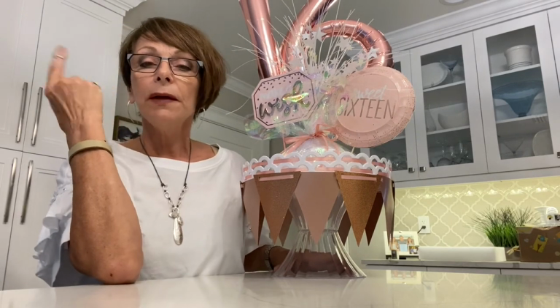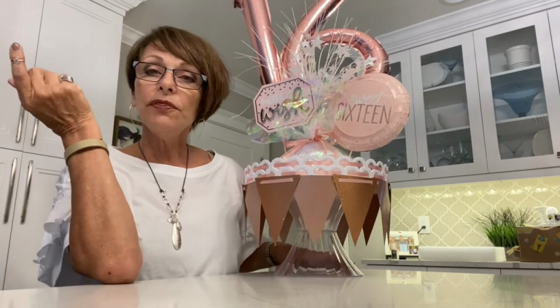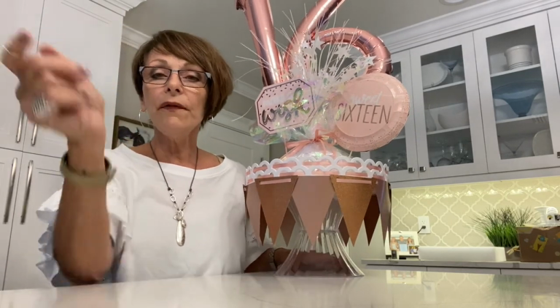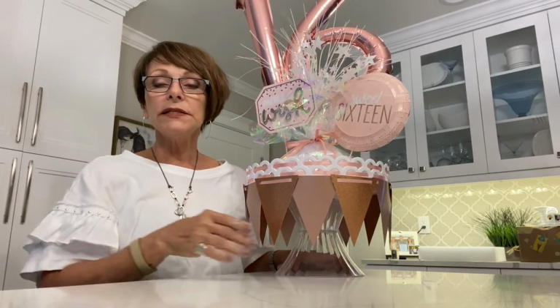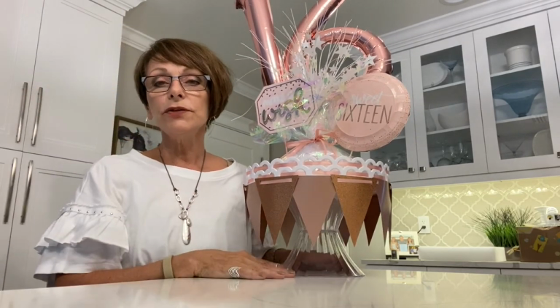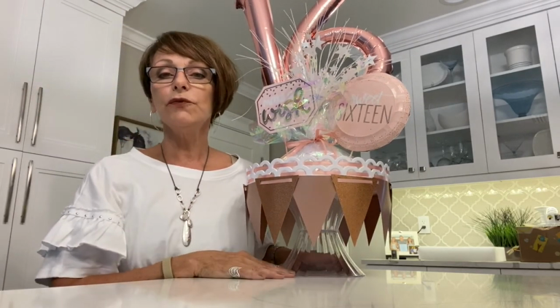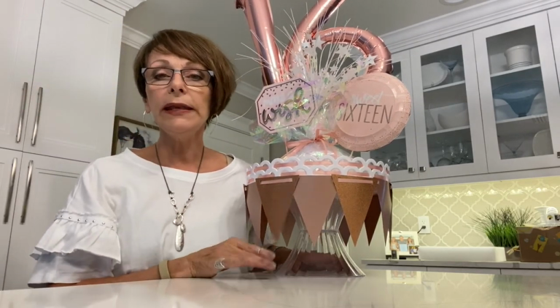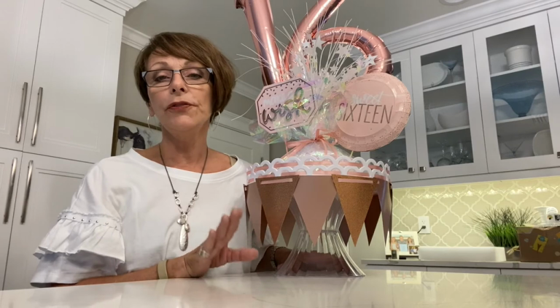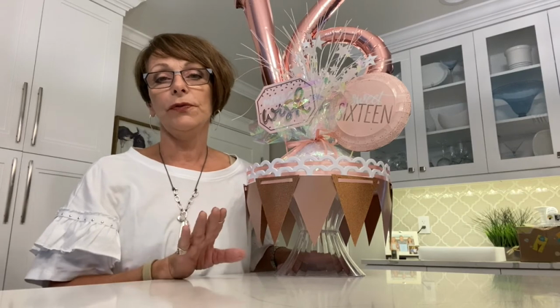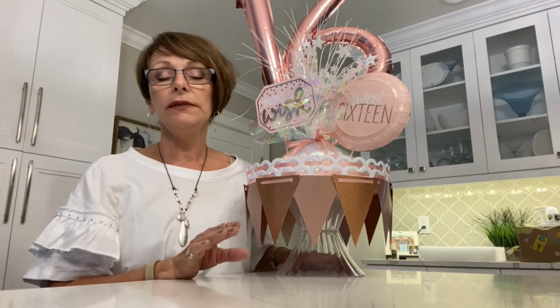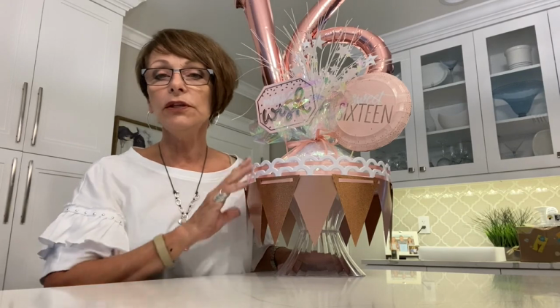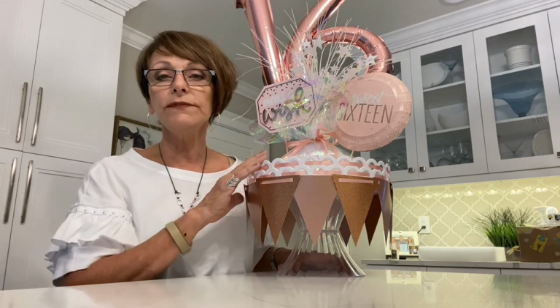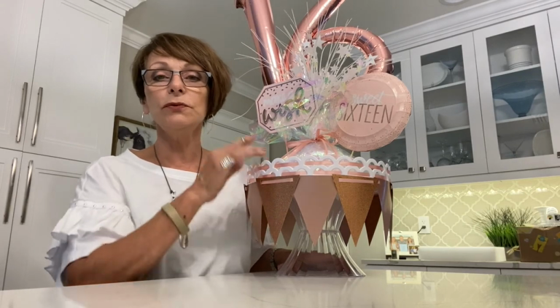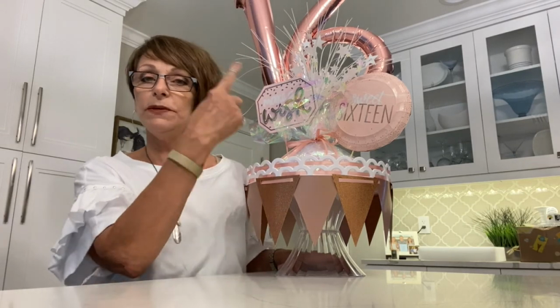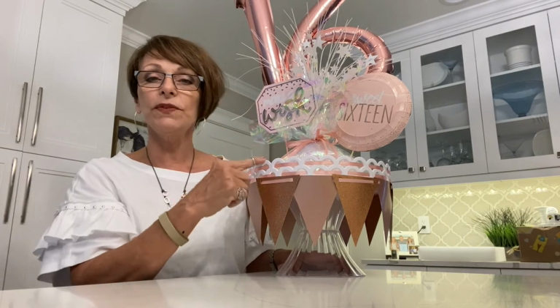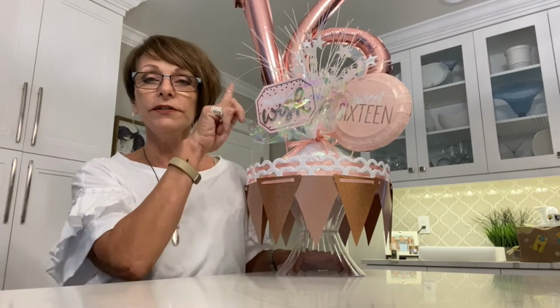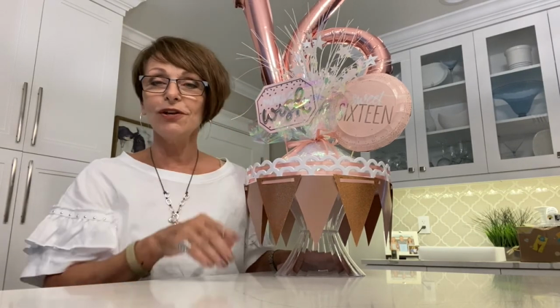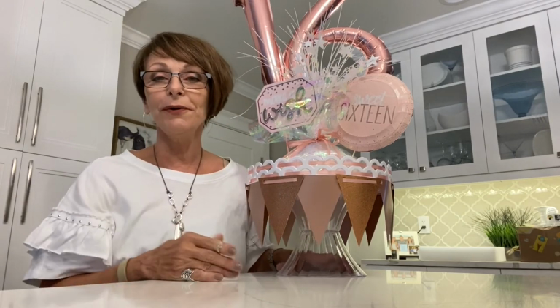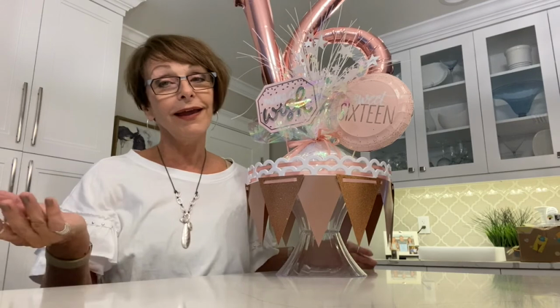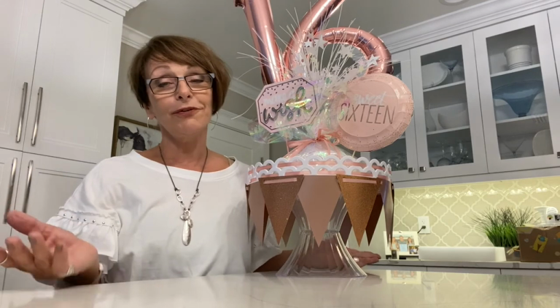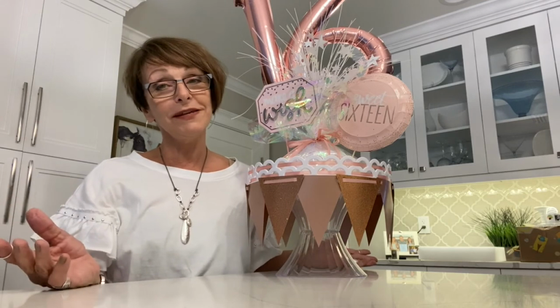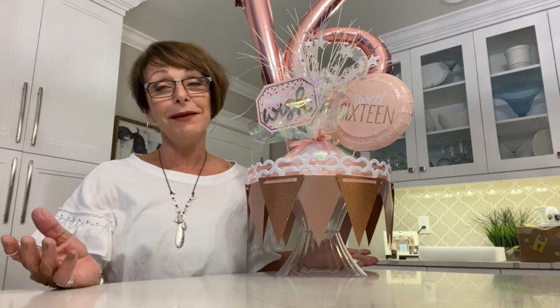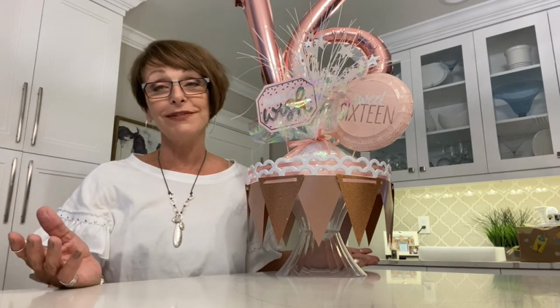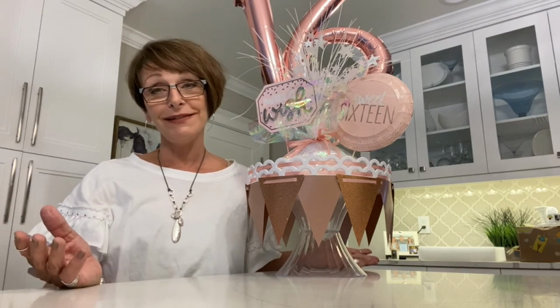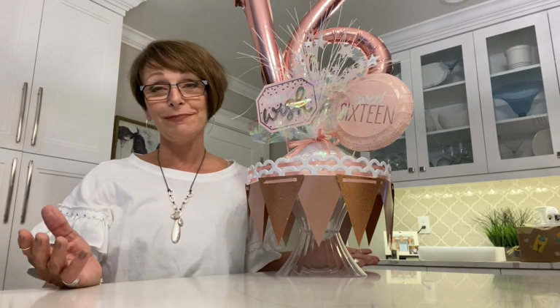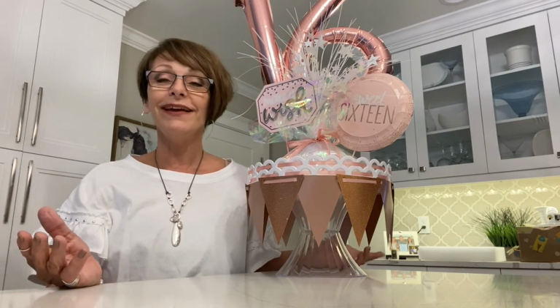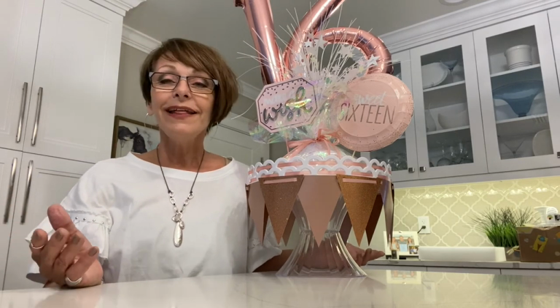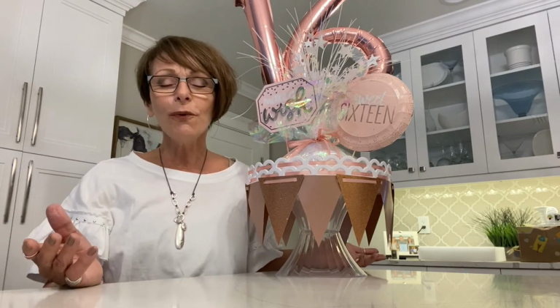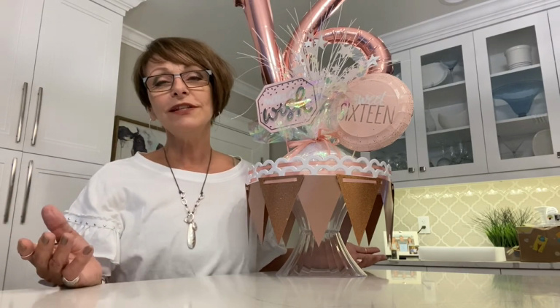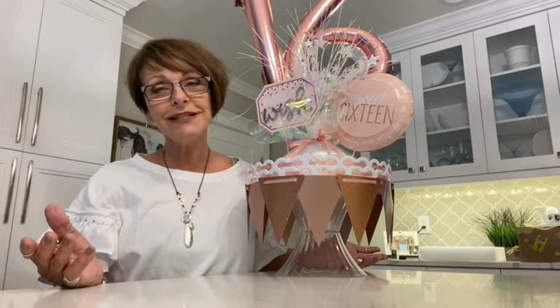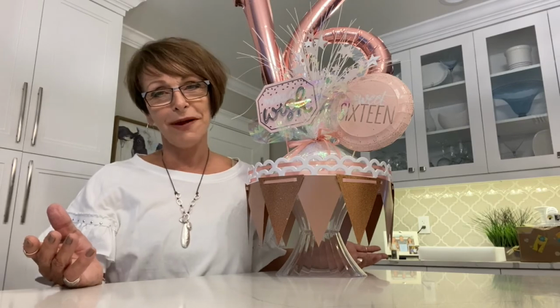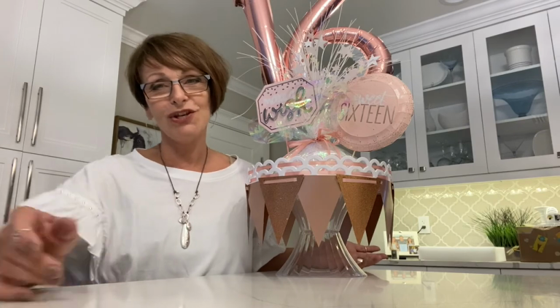Think about using this for any other birthday — the only things you'd need to change are the colors, the number, and you'd have a great piece to celebrate someone's birthday. Thank you for watching and please subscribe to my channel.